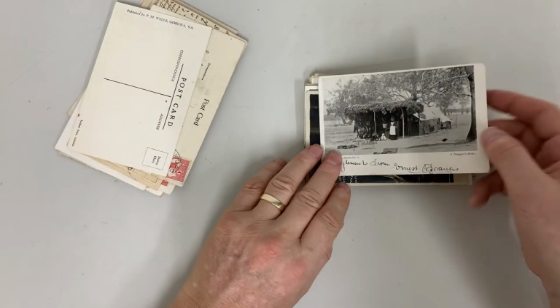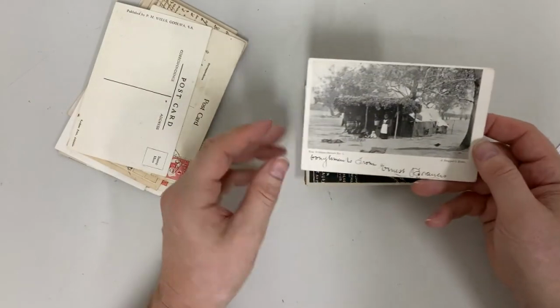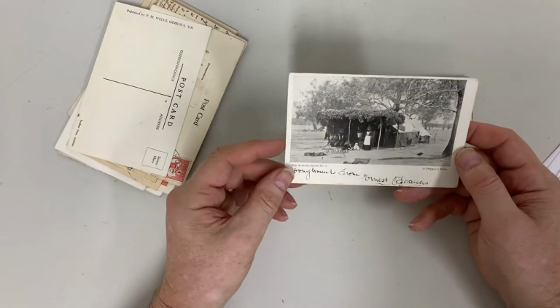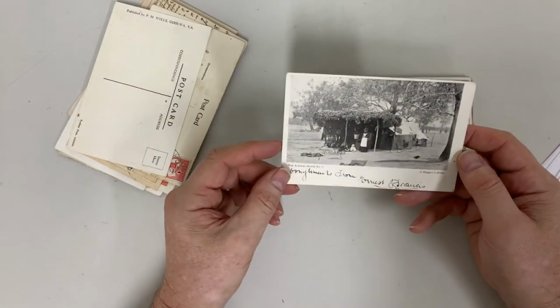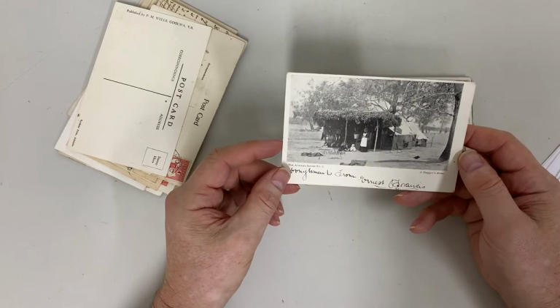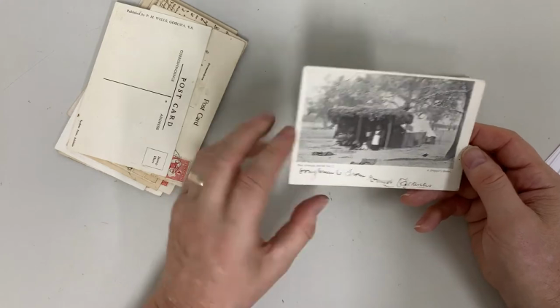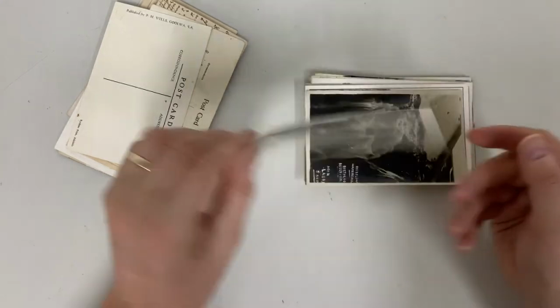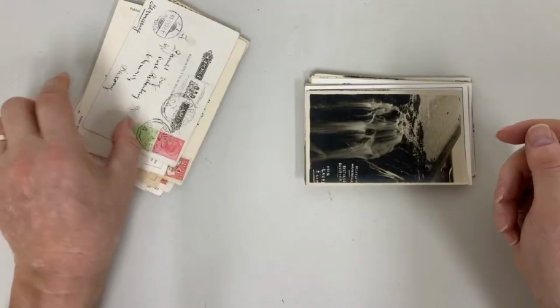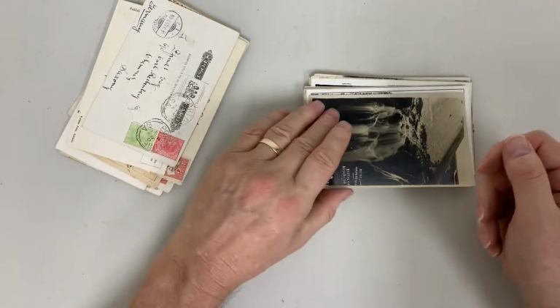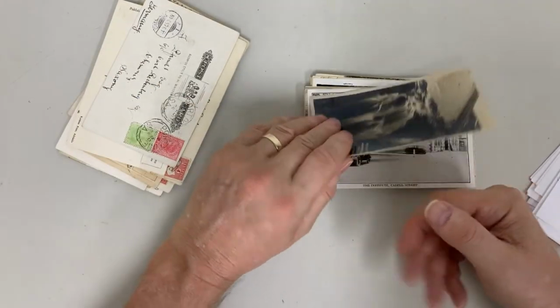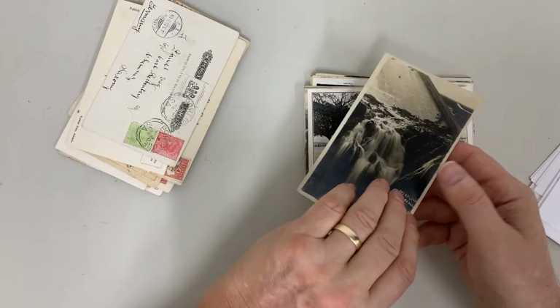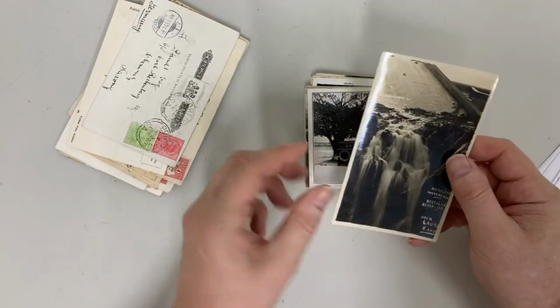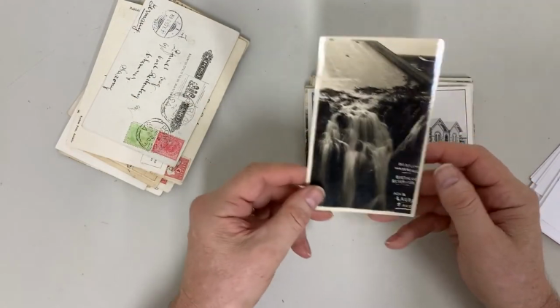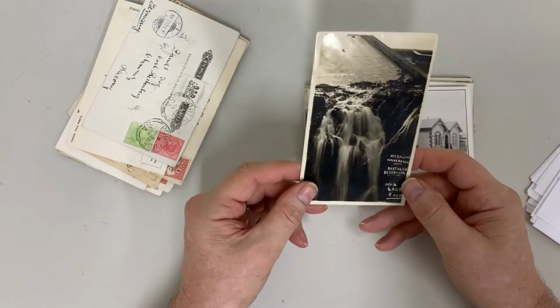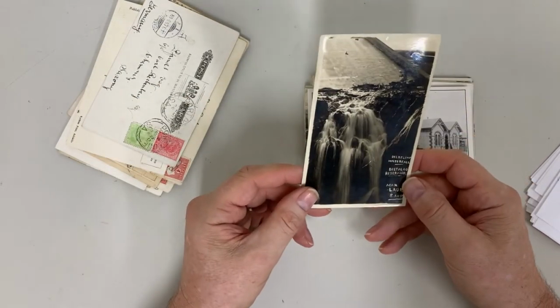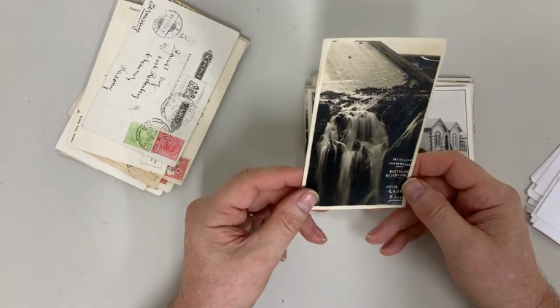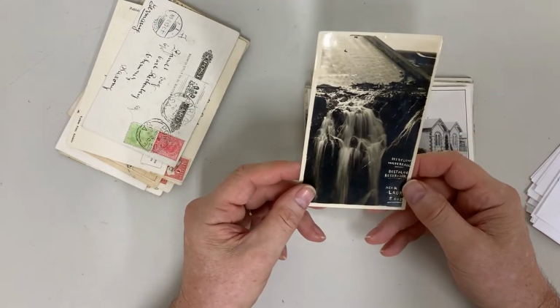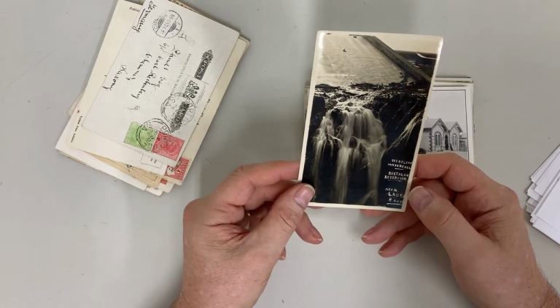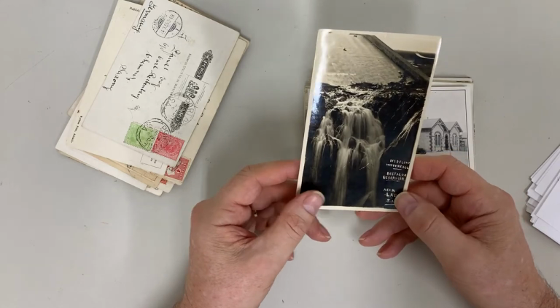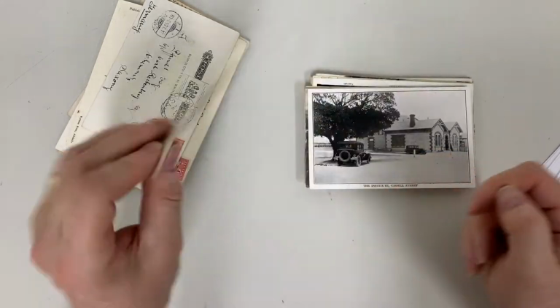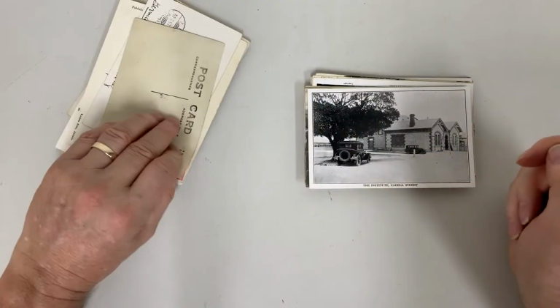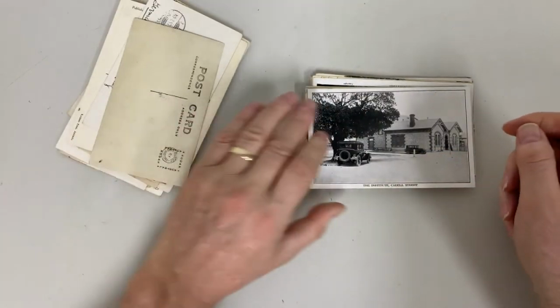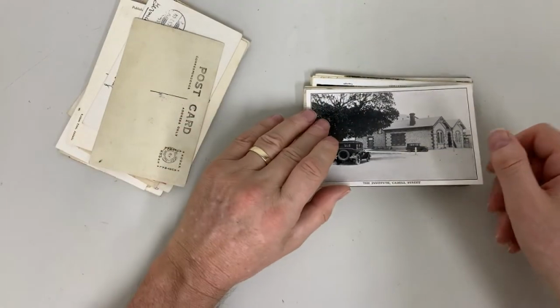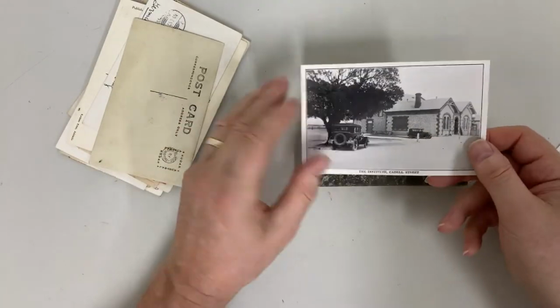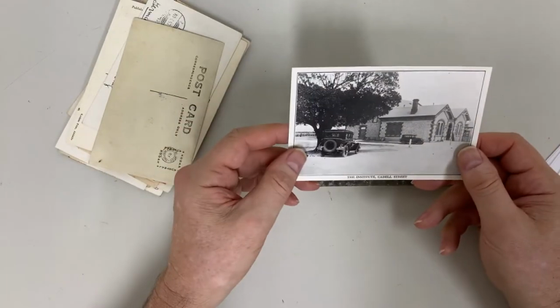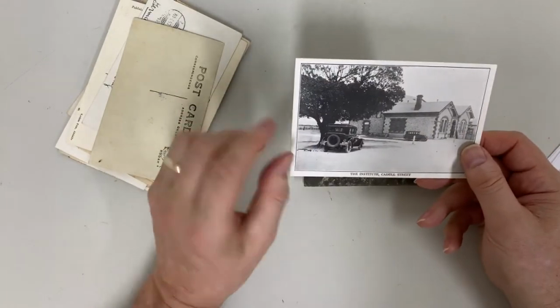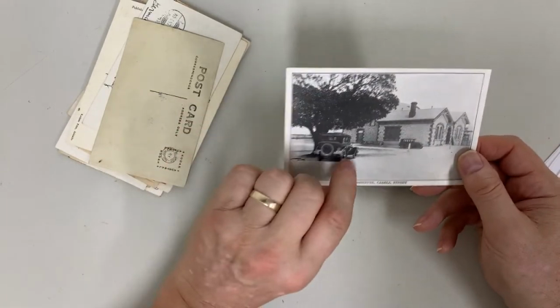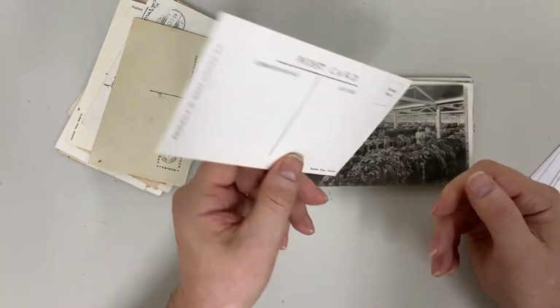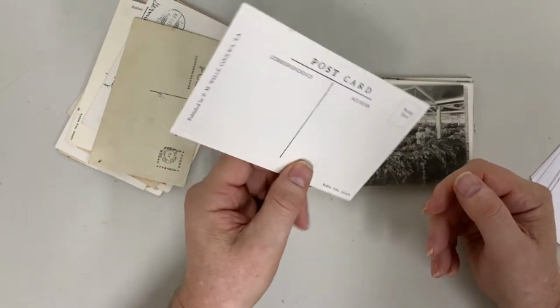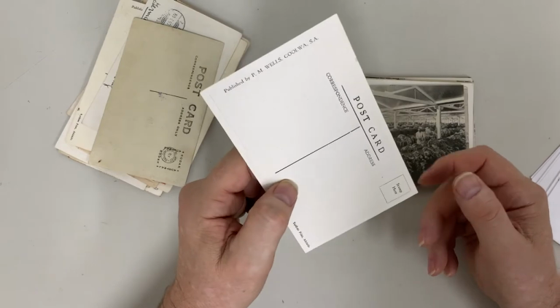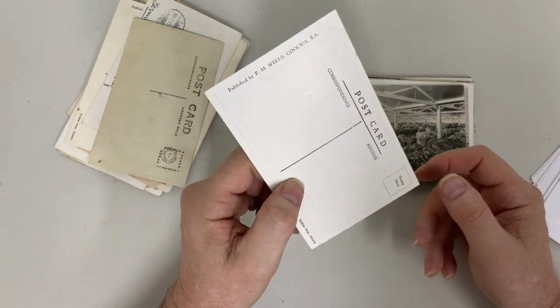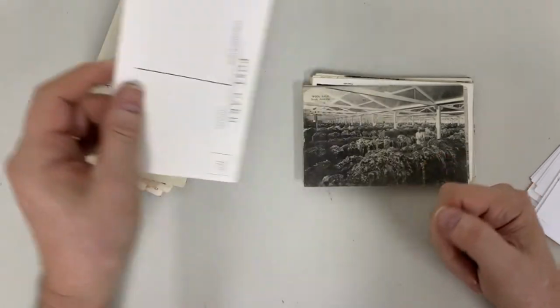Austral Series — A Trapper's Home, as in a rabbit trapper. Overflow Waterfall, Beetle Reservoir, The Institute on Cadell Street, Goolwa.